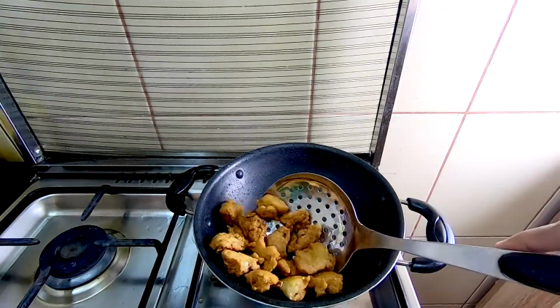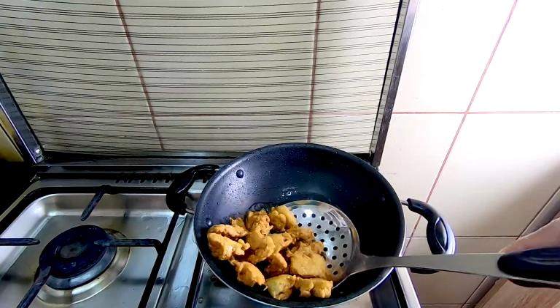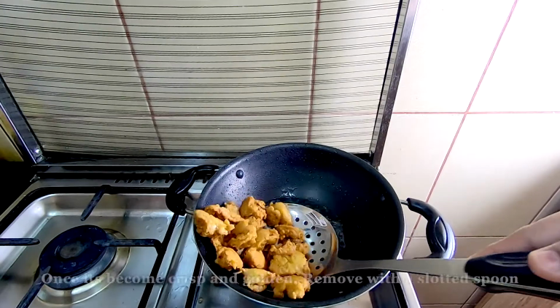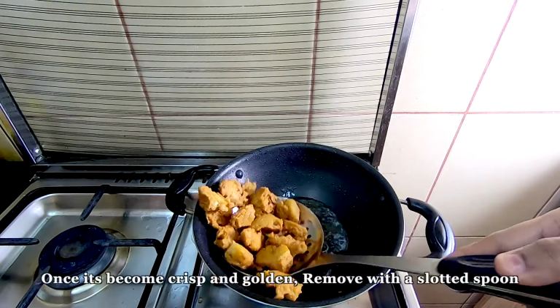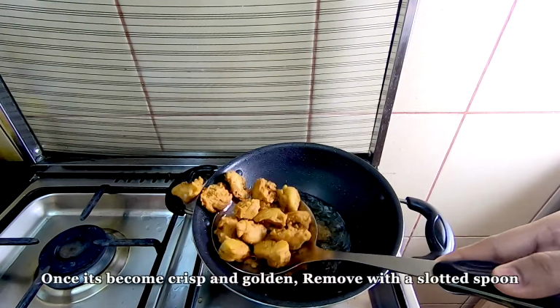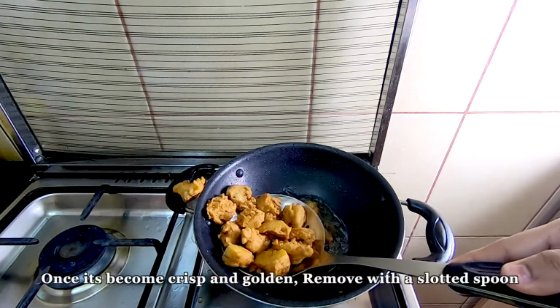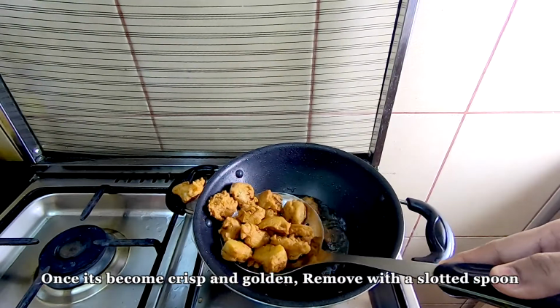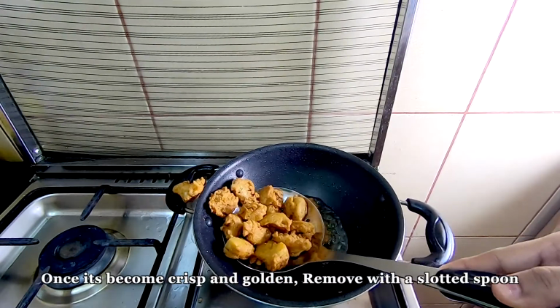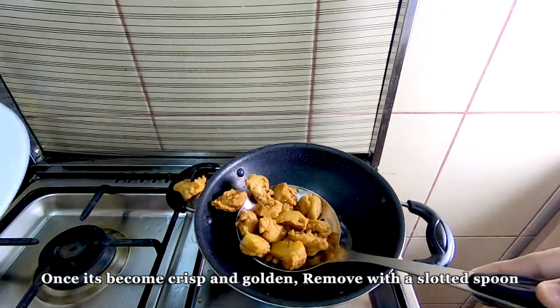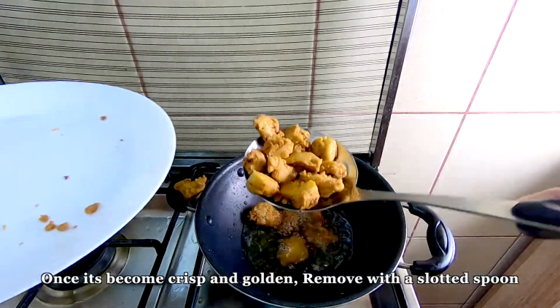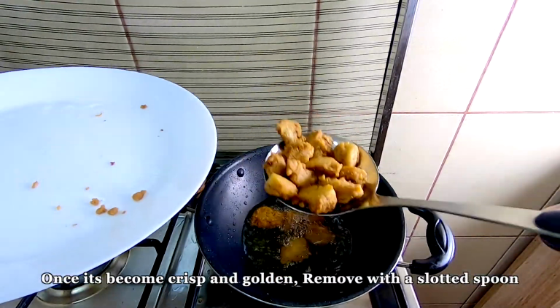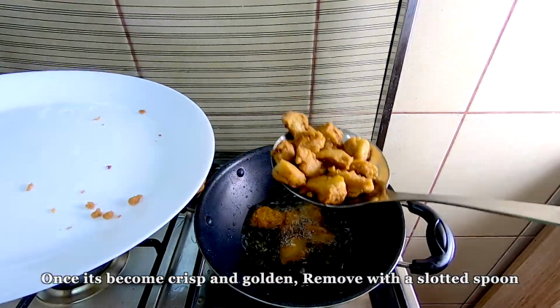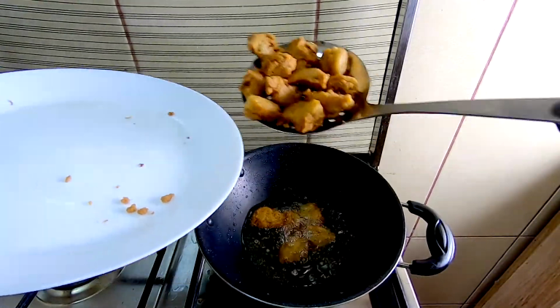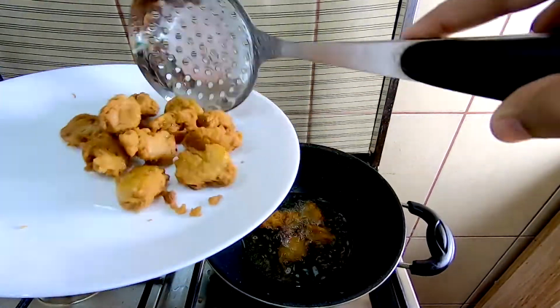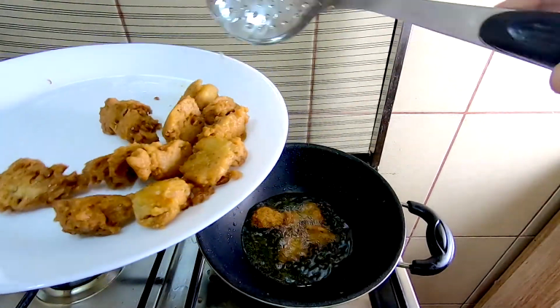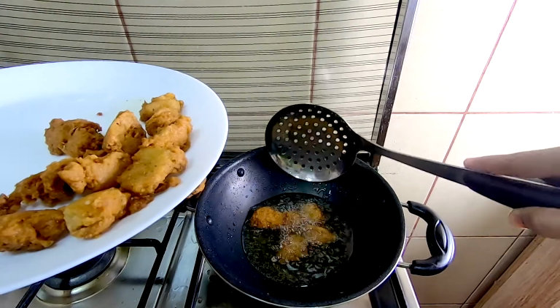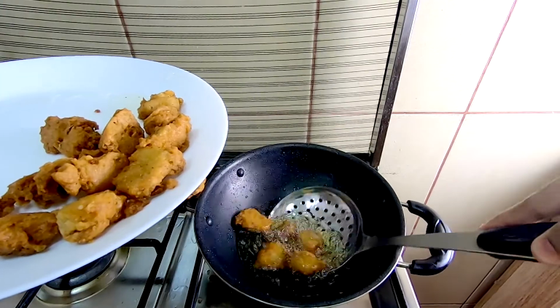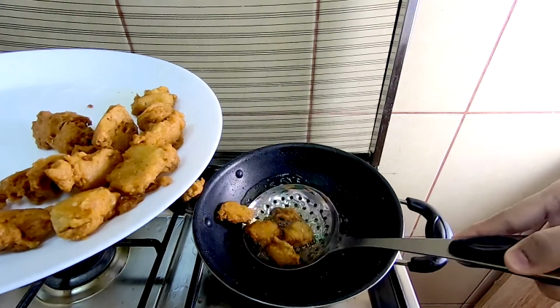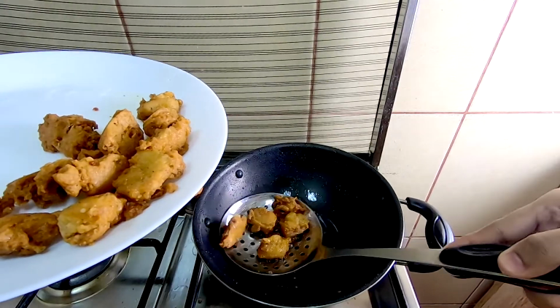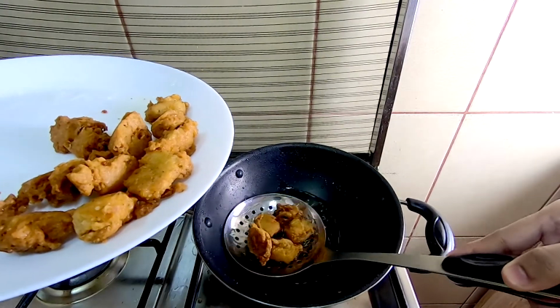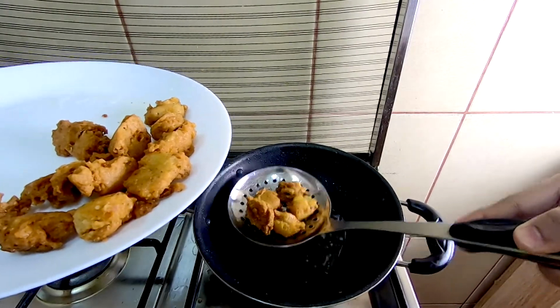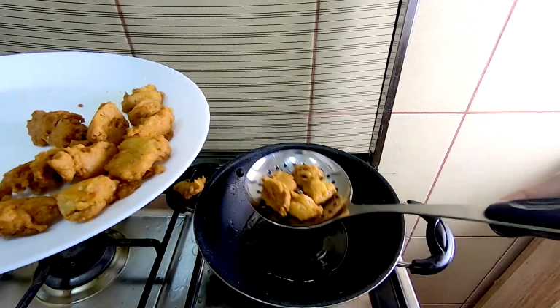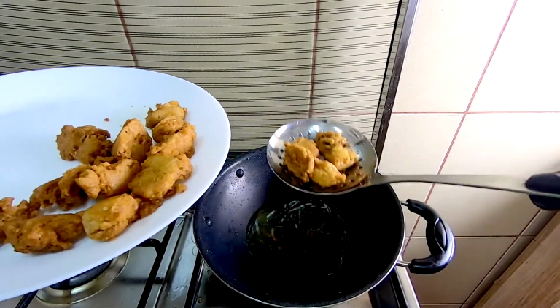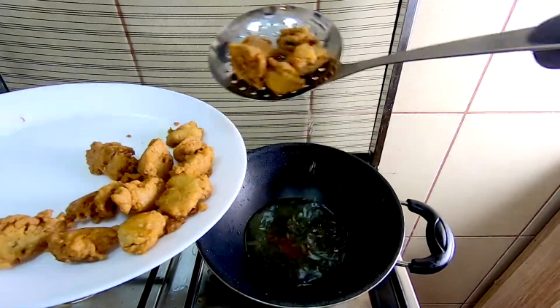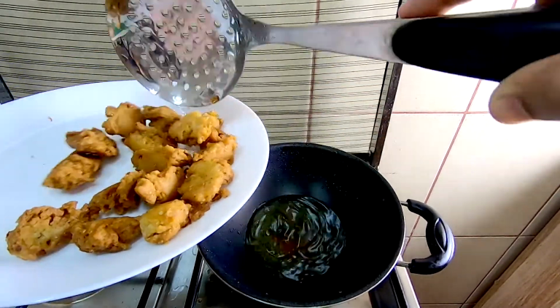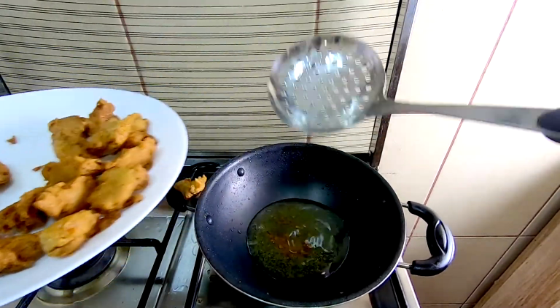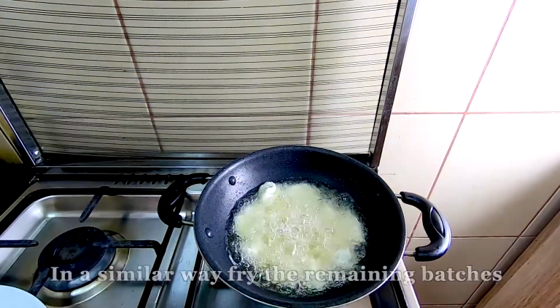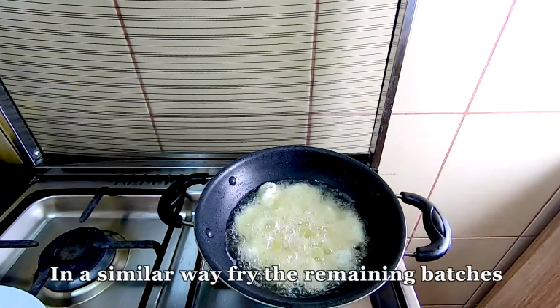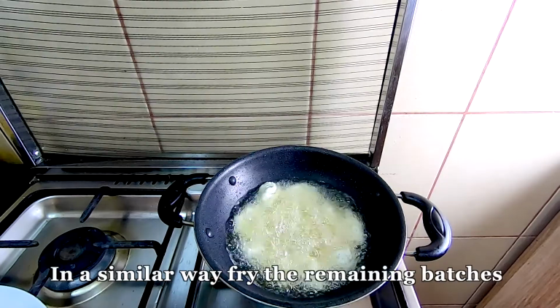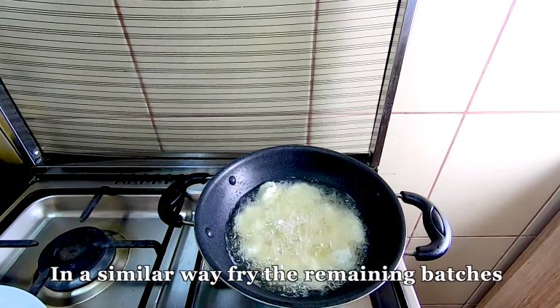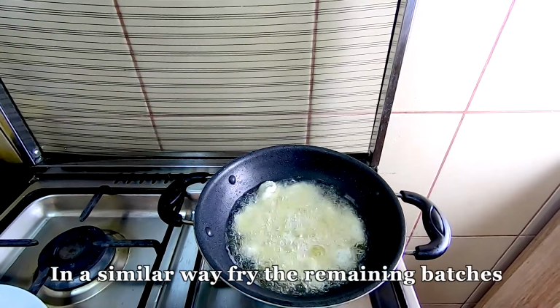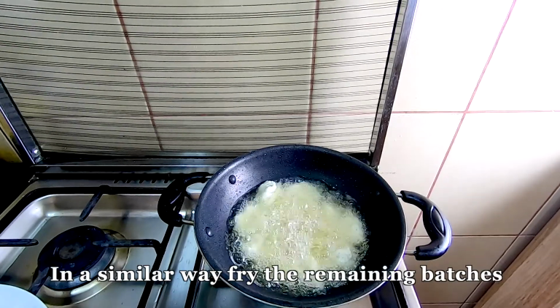Put the color in the pan. Let's put it in here.